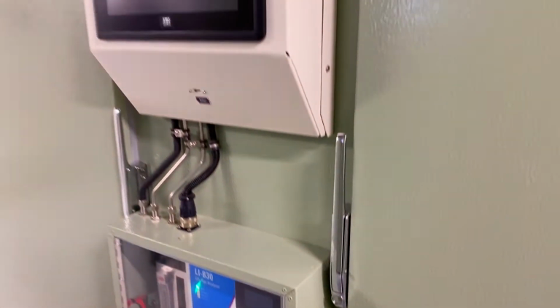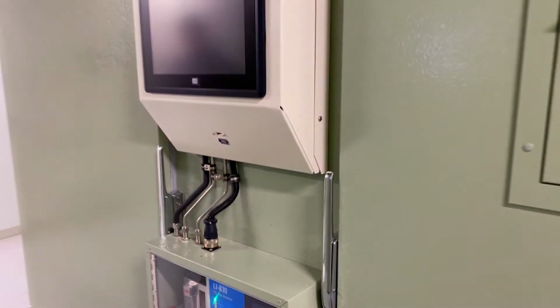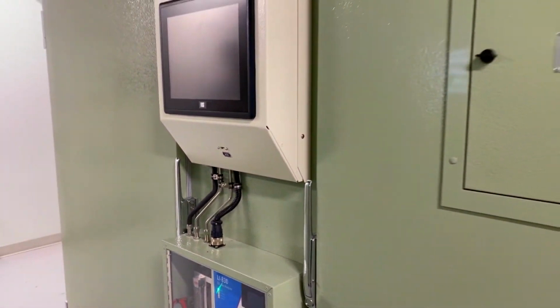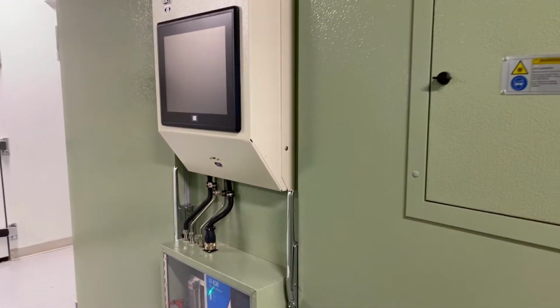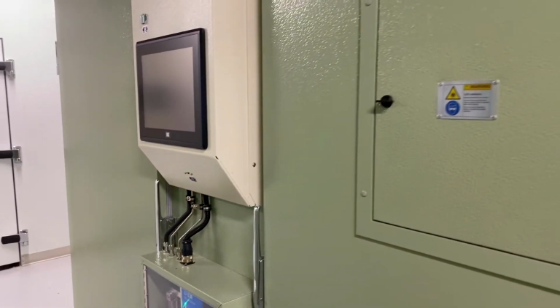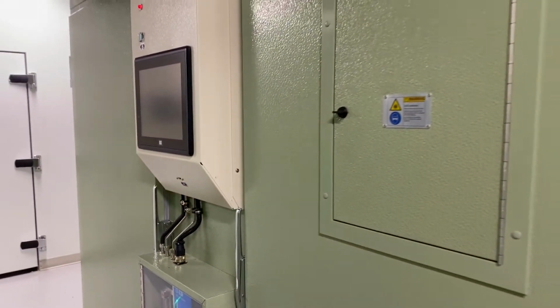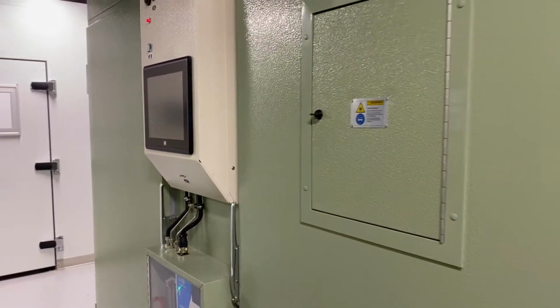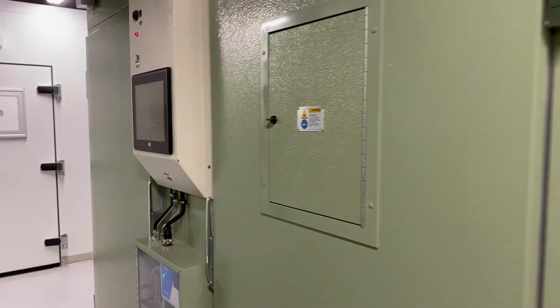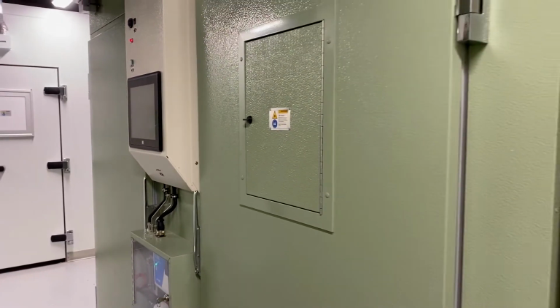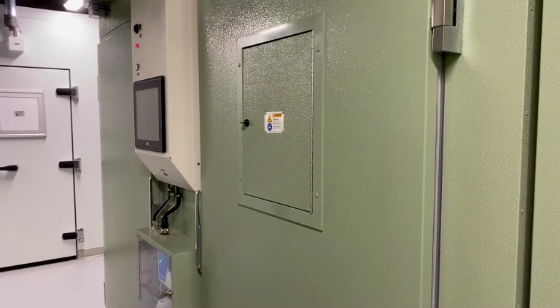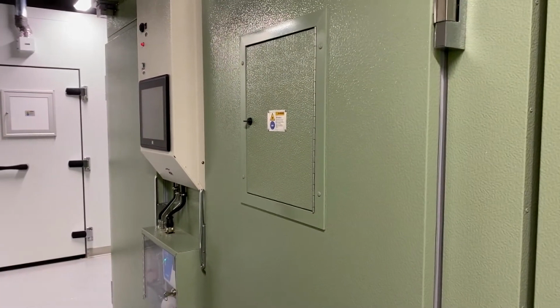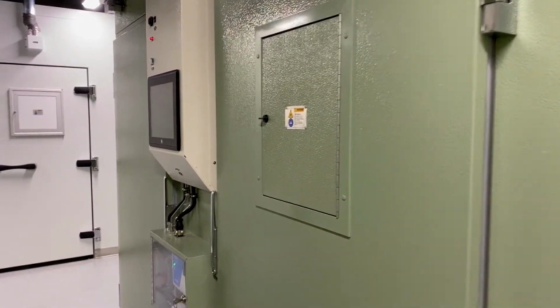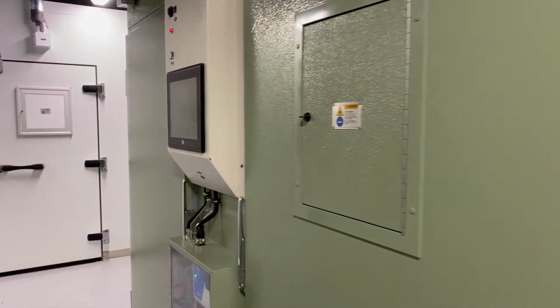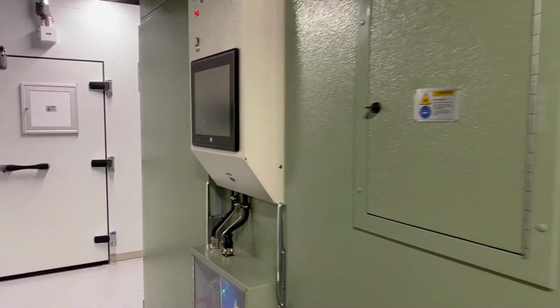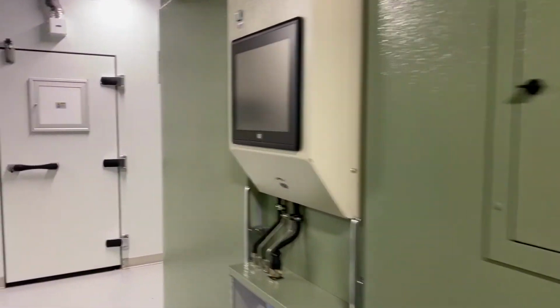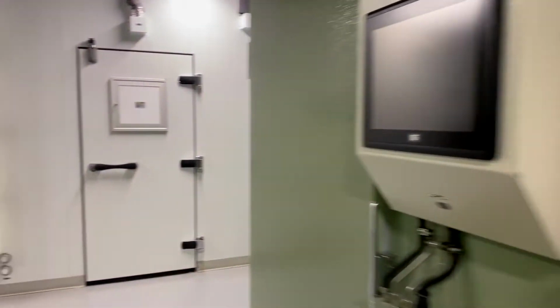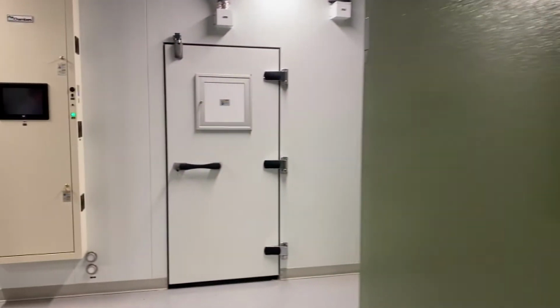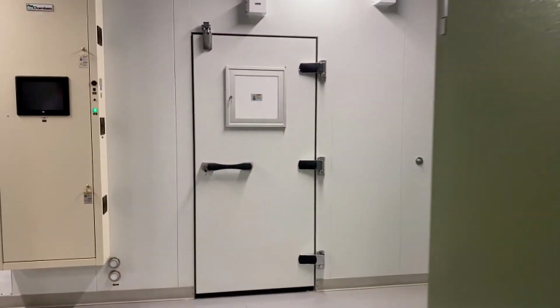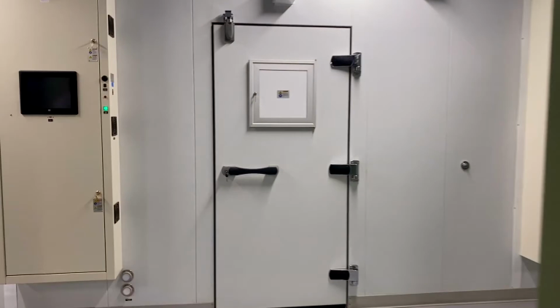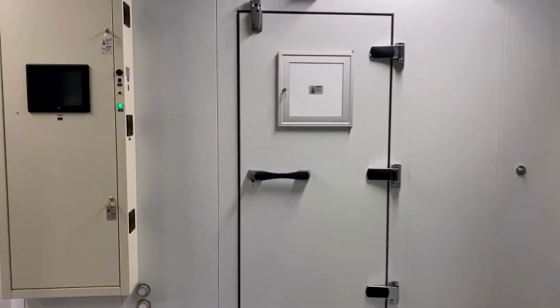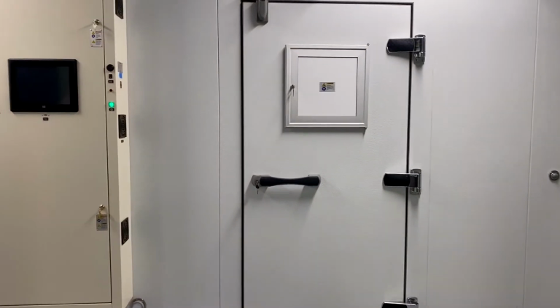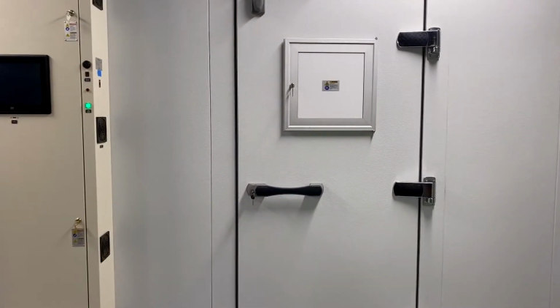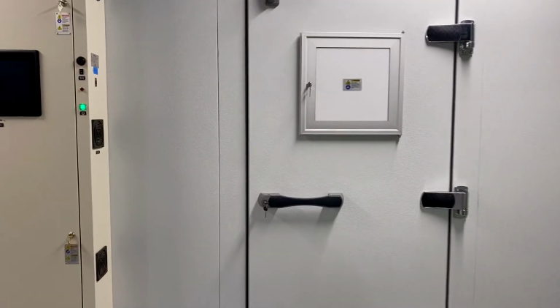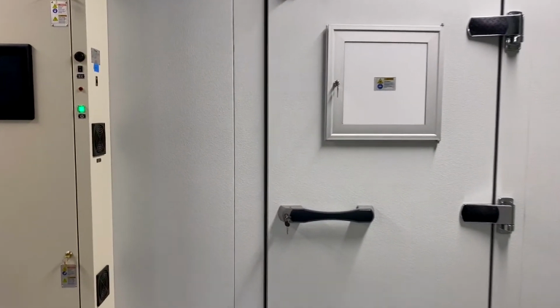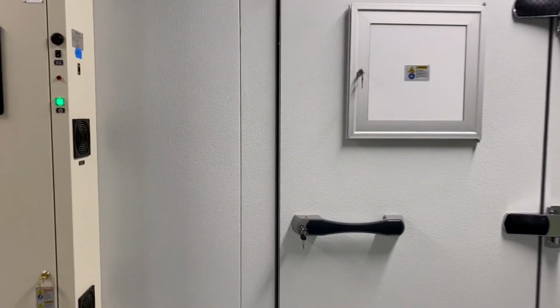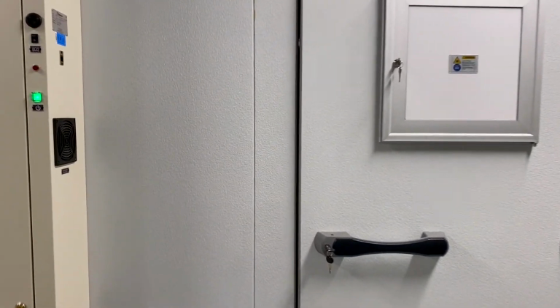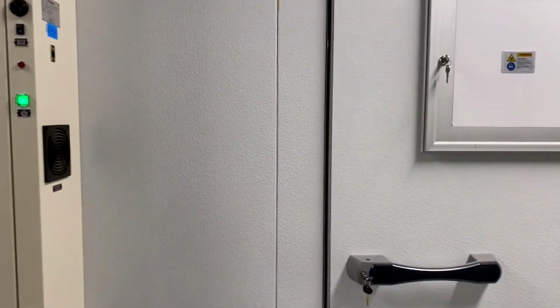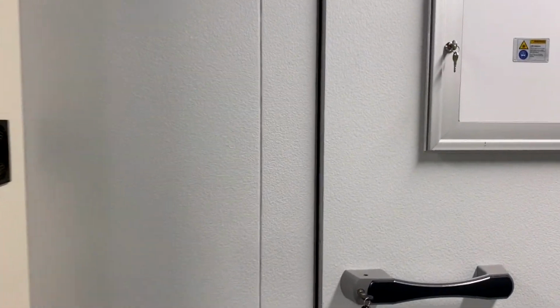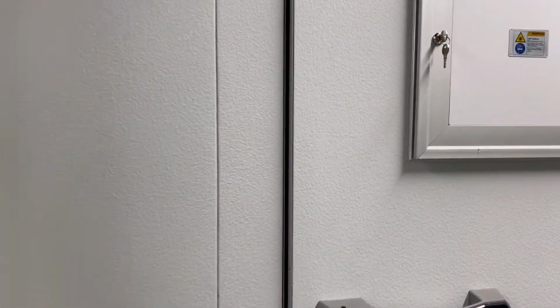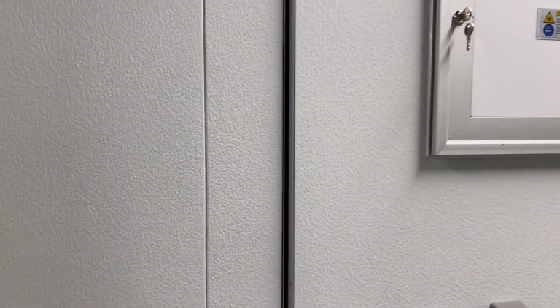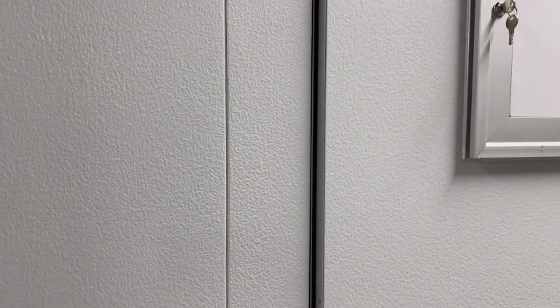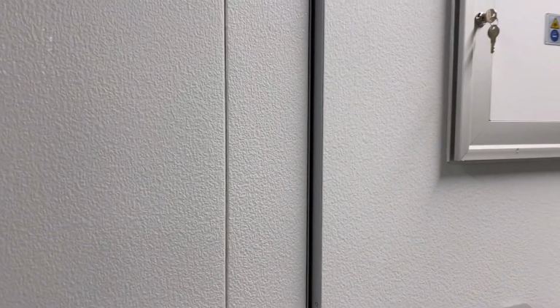We currently have seven of these reach-in chambers in the growth chamber facility, but we also have large walk-in rooms. We have six medium-sized rooms and two very large rooms. Let's take a look inside the medium-sized rooms so you can see the real benefit of growing plants indoors.